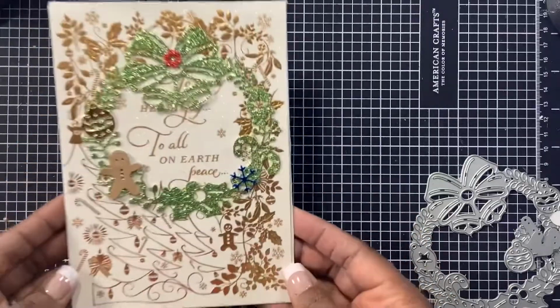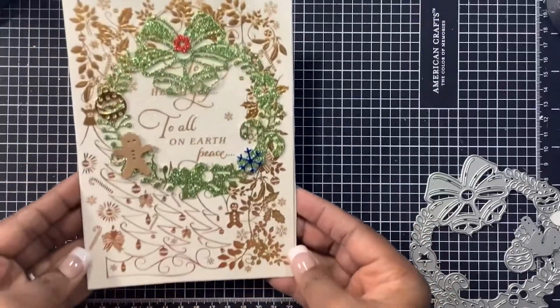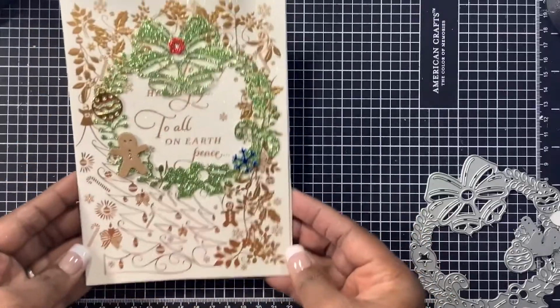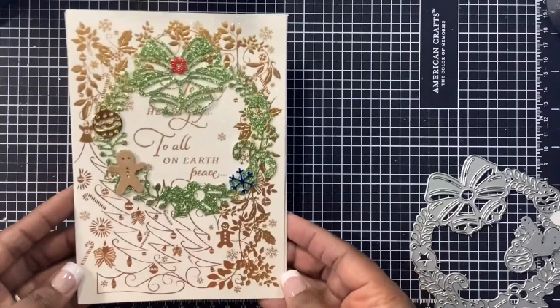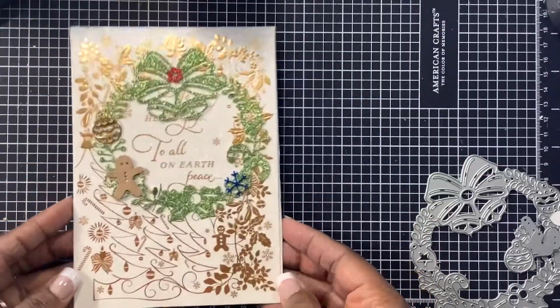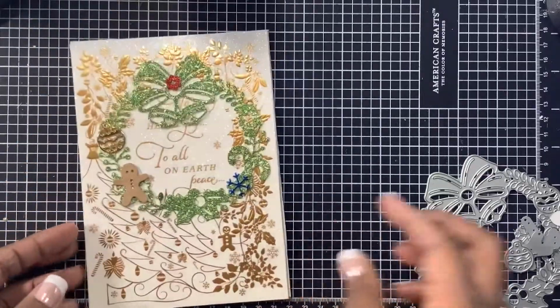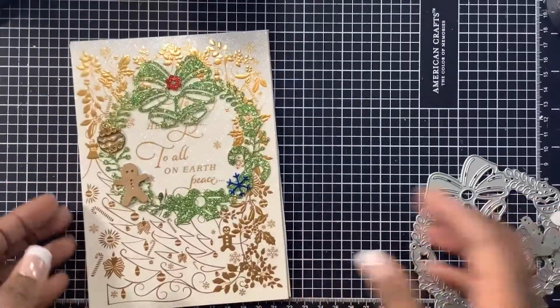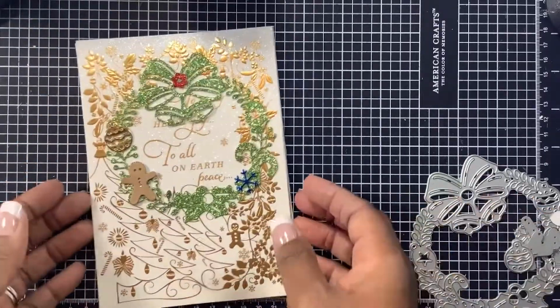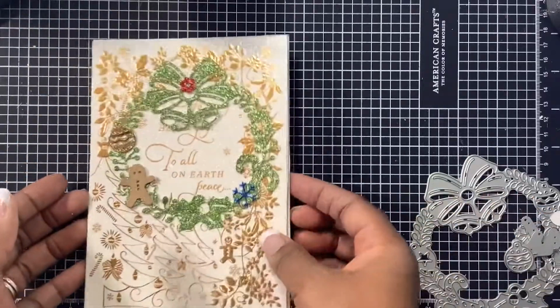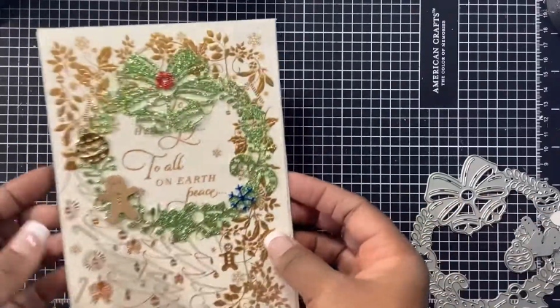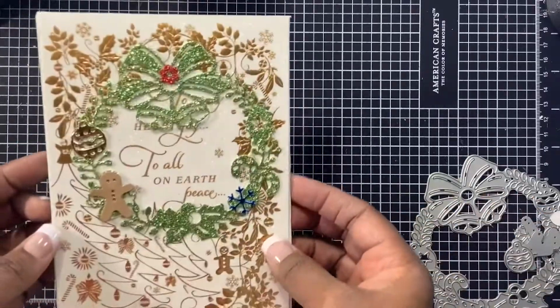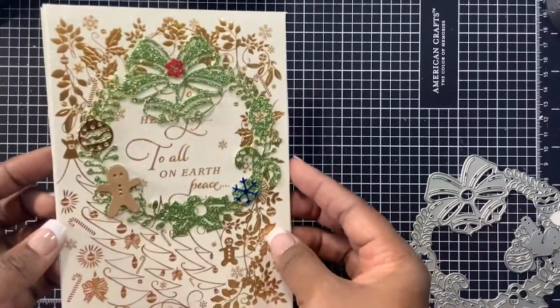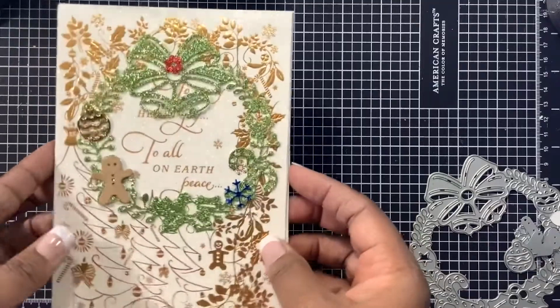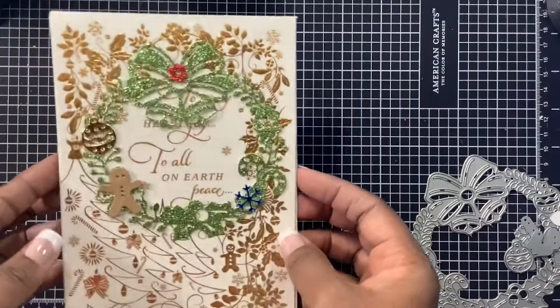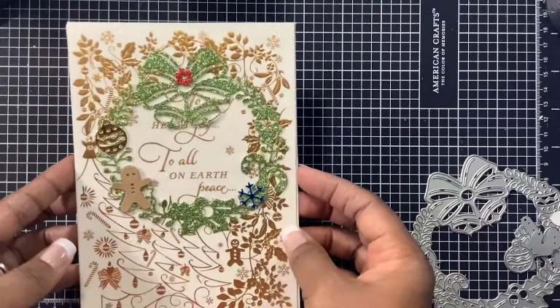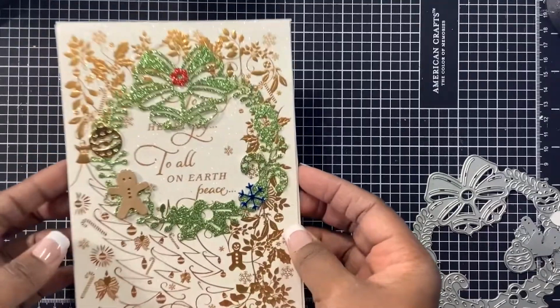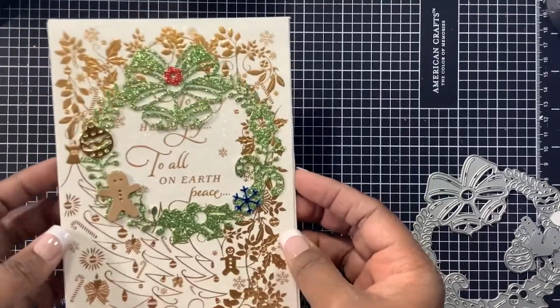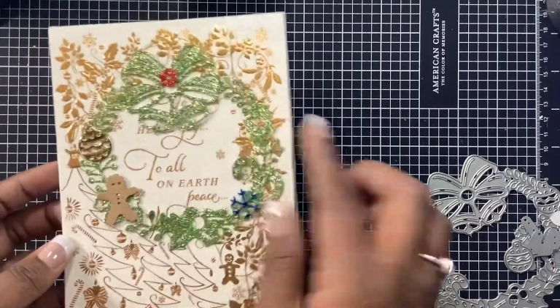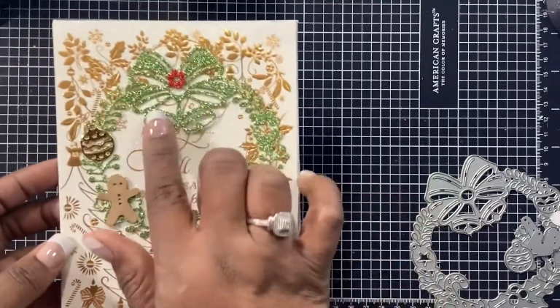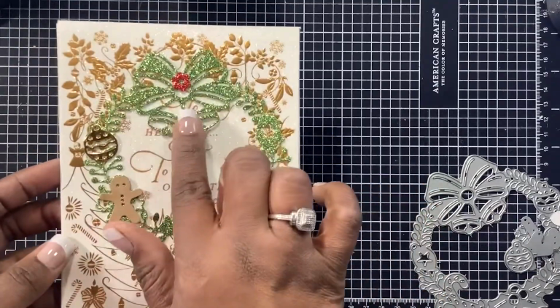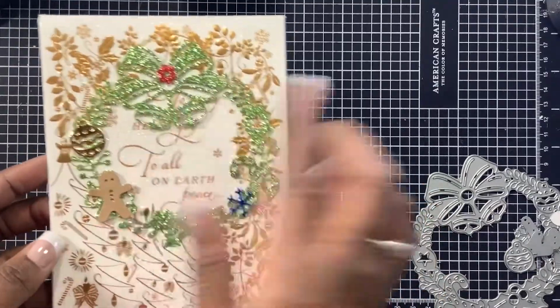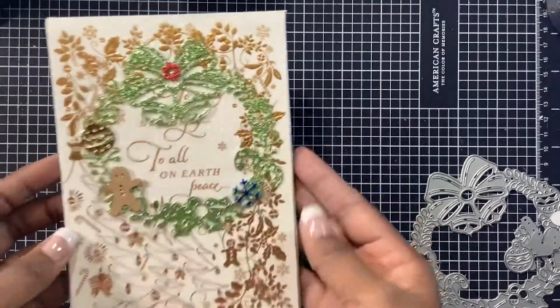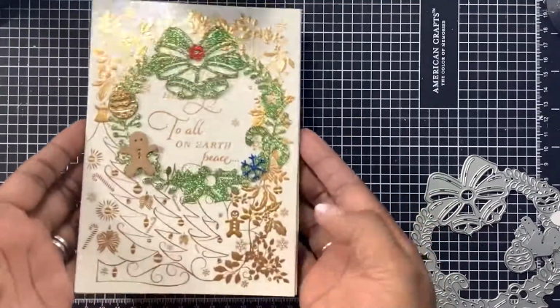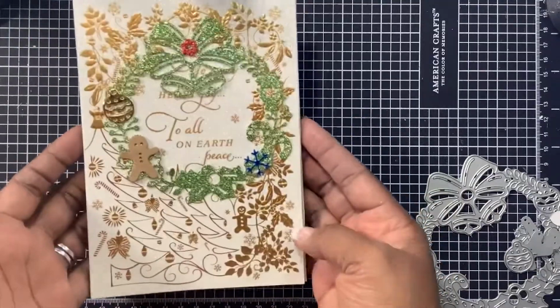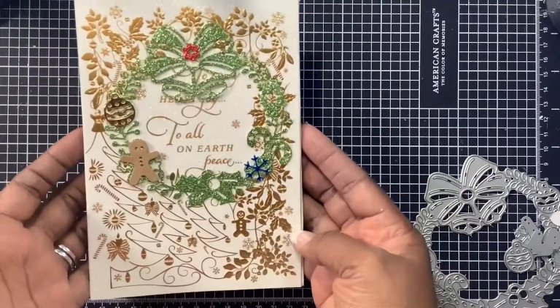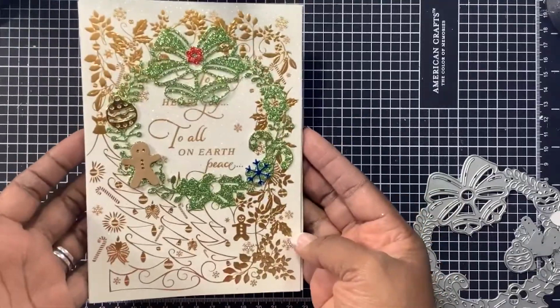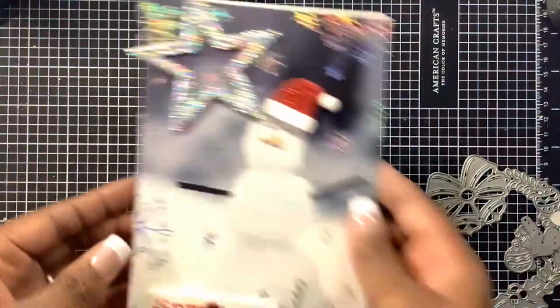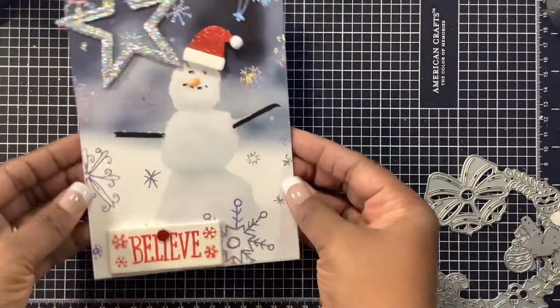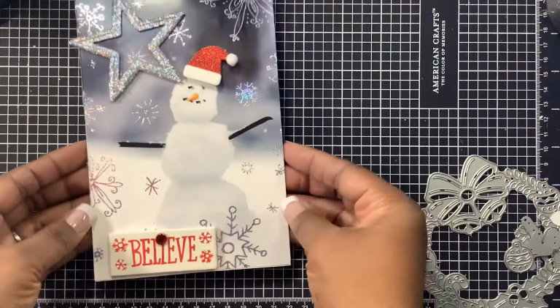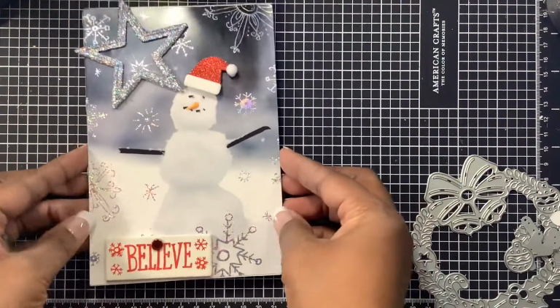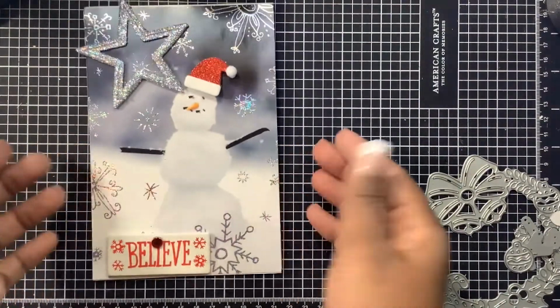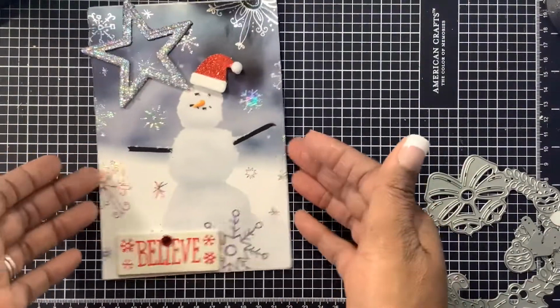This die was super cute and super fun to play with — I think you guys would really like it in your stash. So this next one was super fun too; I had this card around the house.